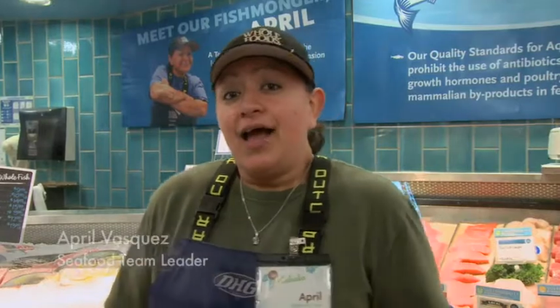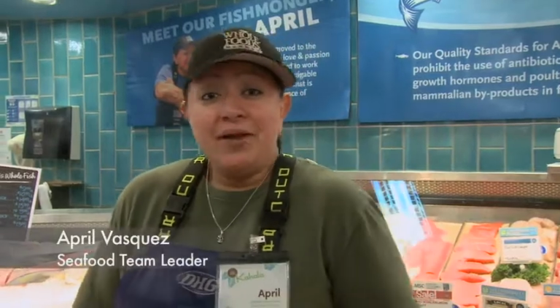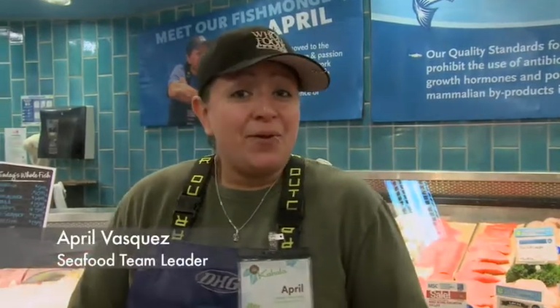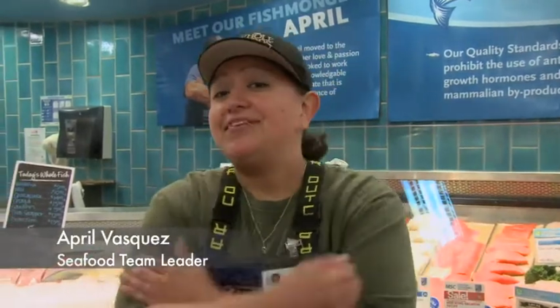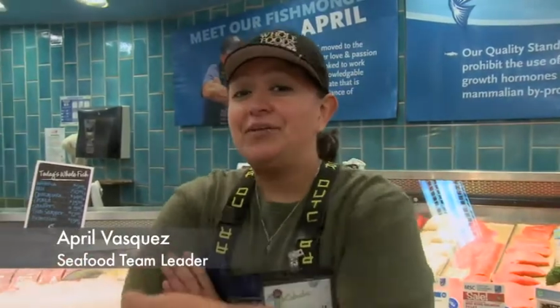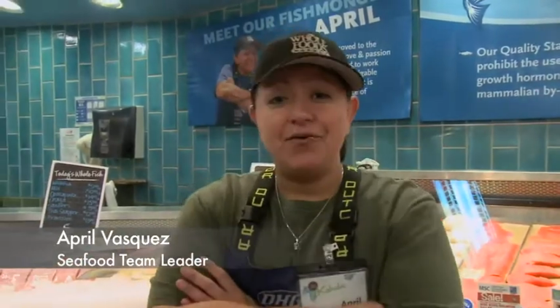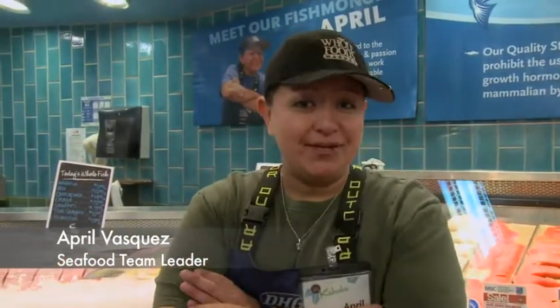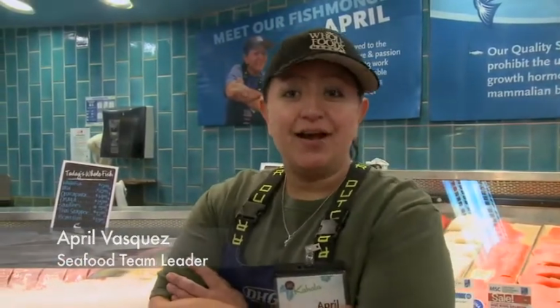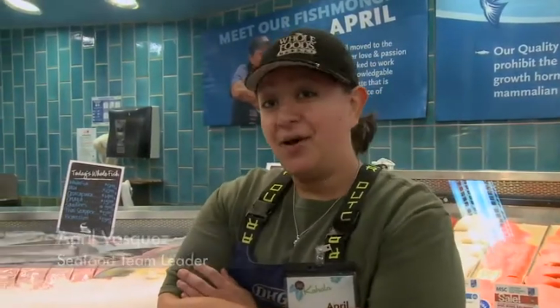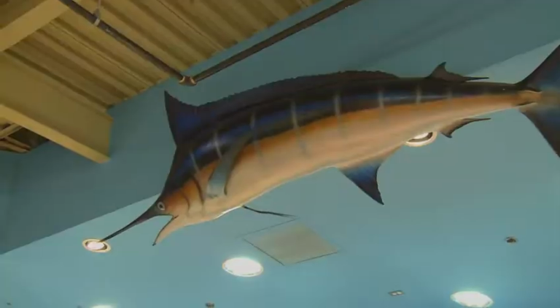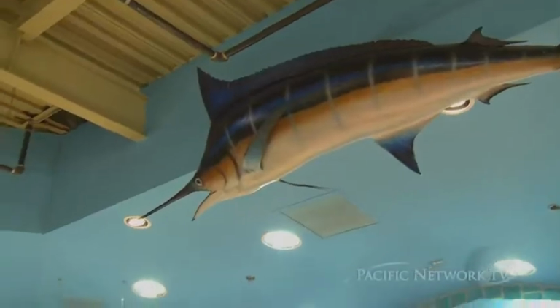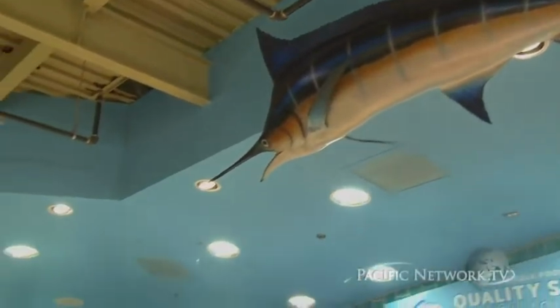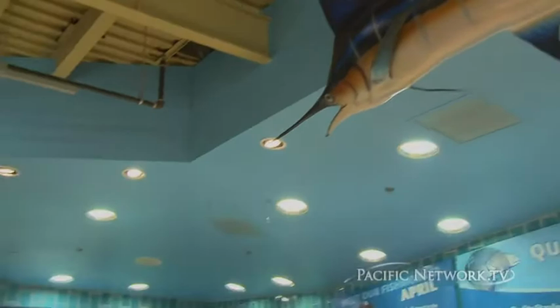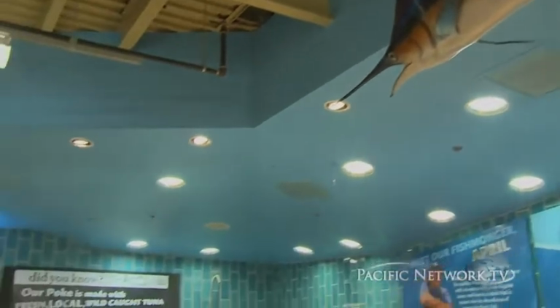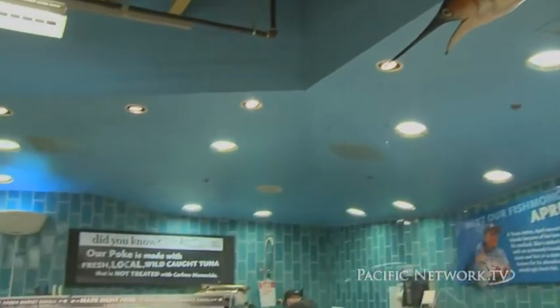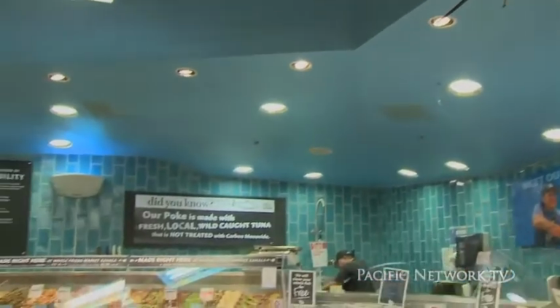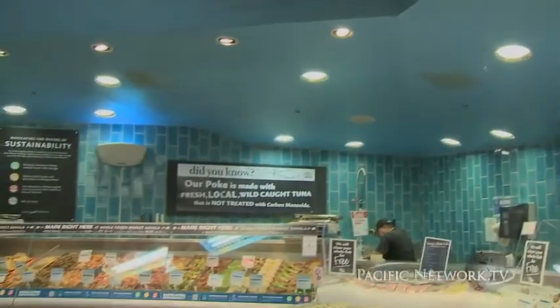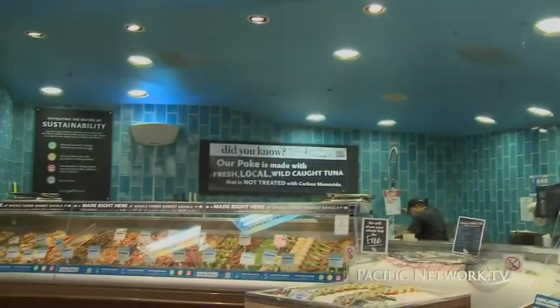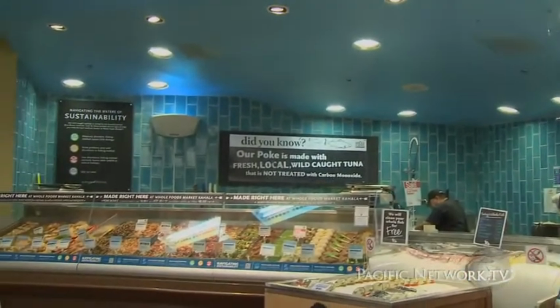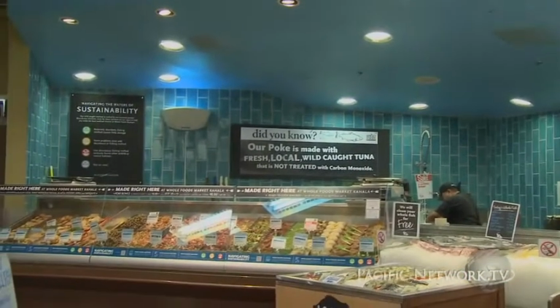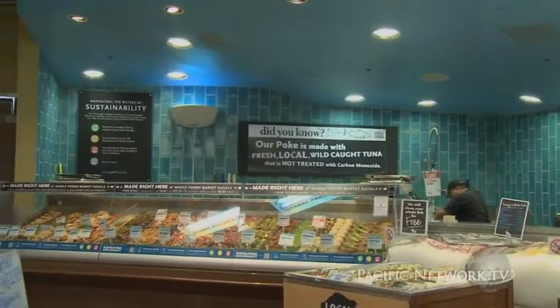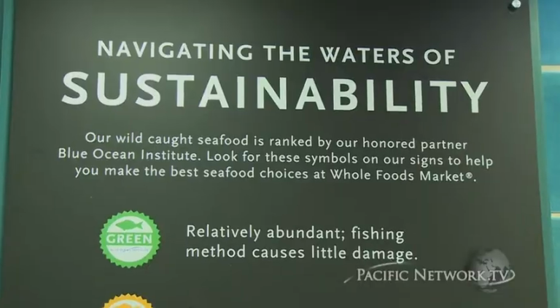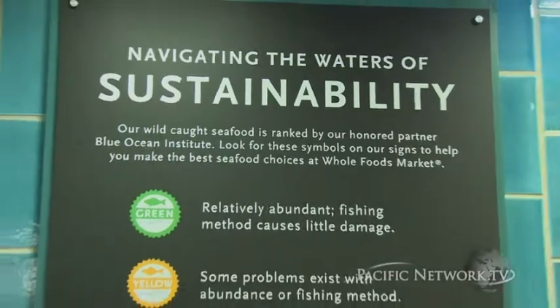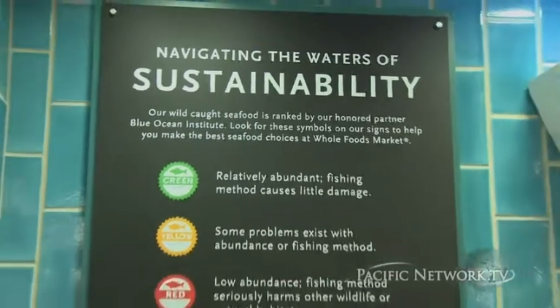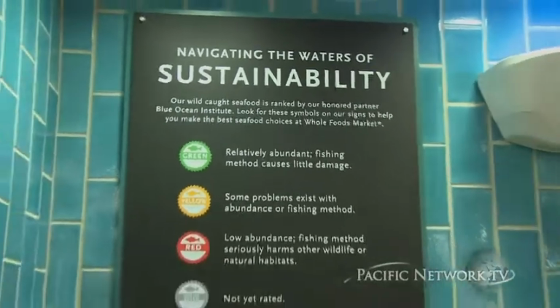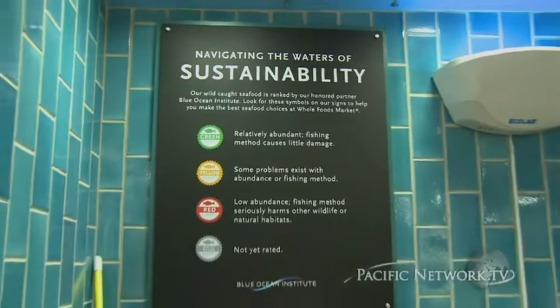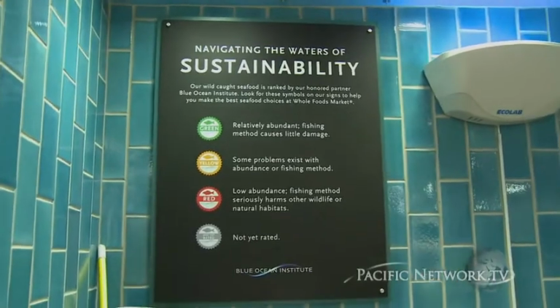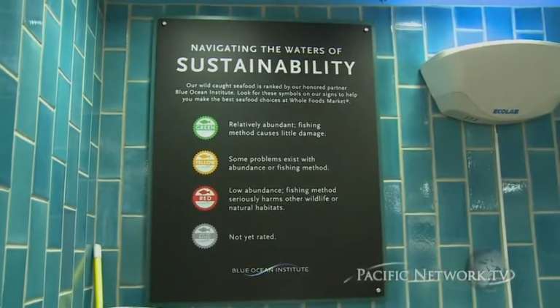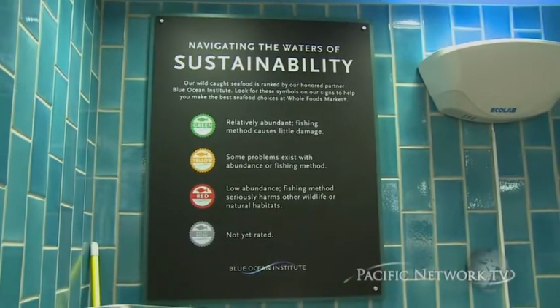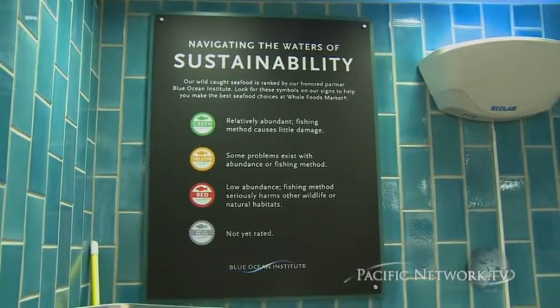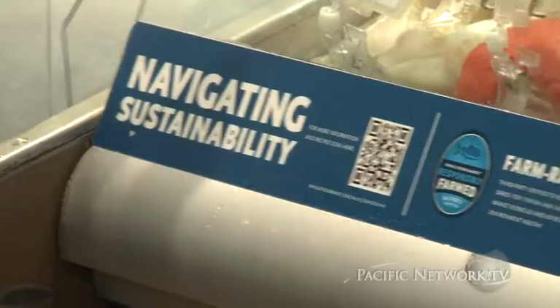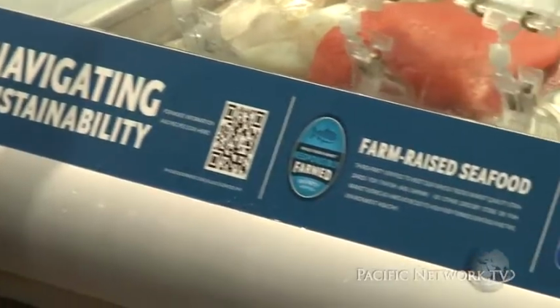Hi, my name is April and I'm the seafood team leader at Whole Foods Market Kahala Mall. Whole Foods Market just recently adopted, probably about a year, year and a half ago, this ranking system where we rank different species of different caught seafood.